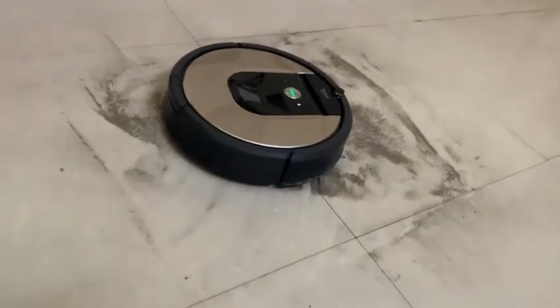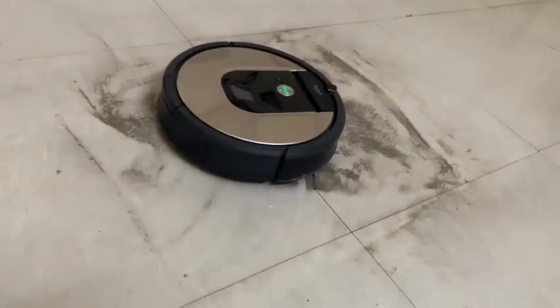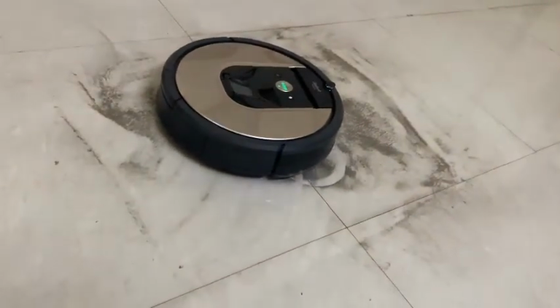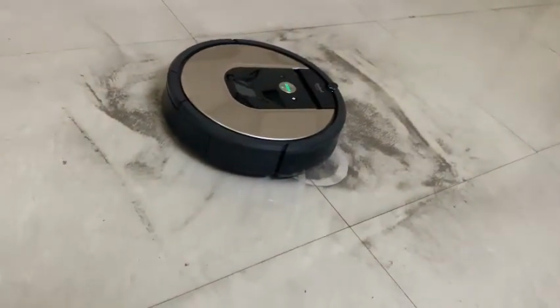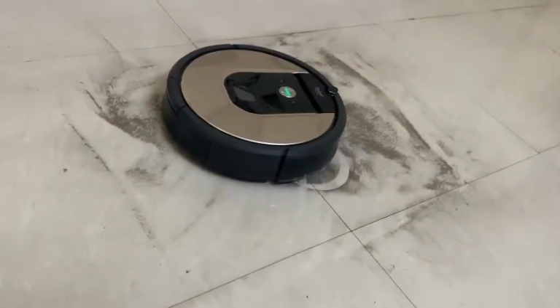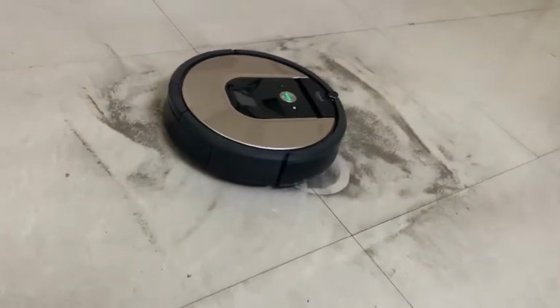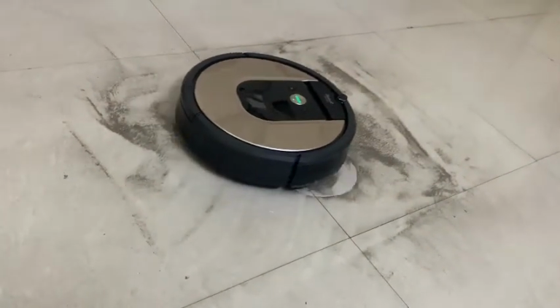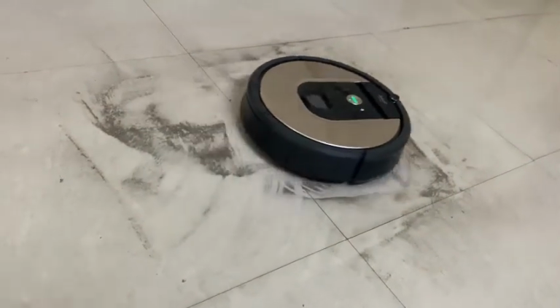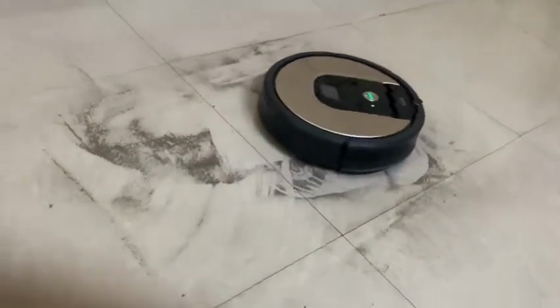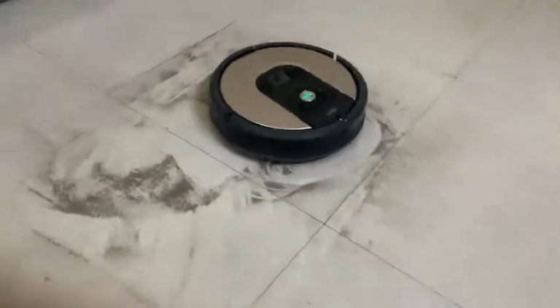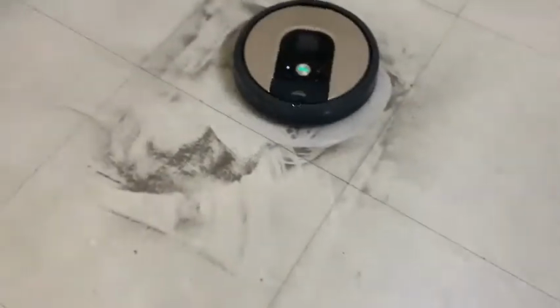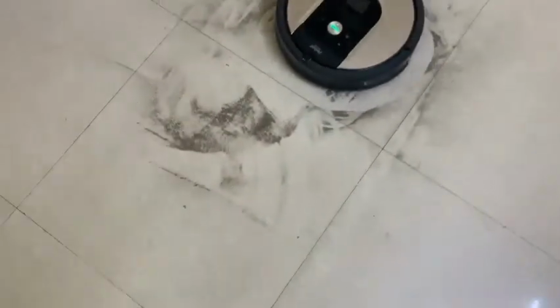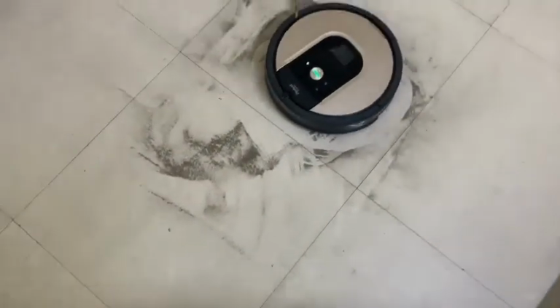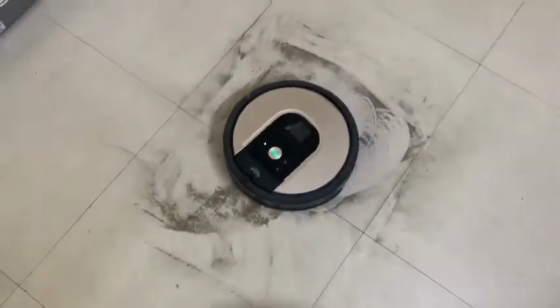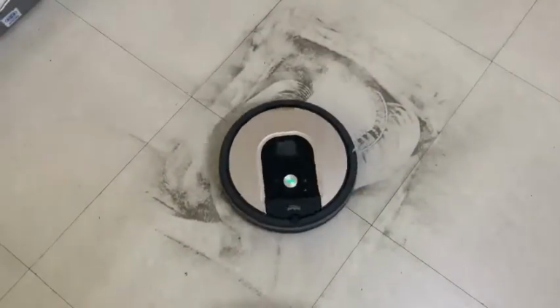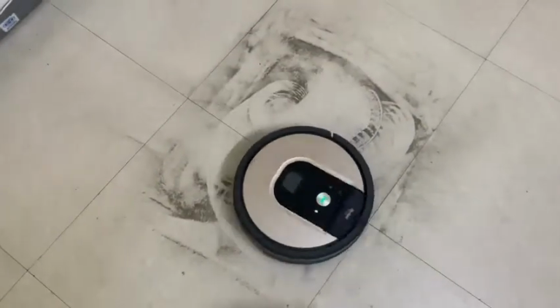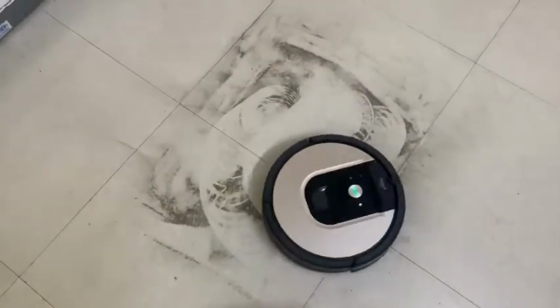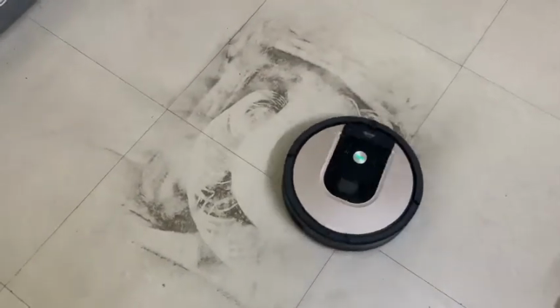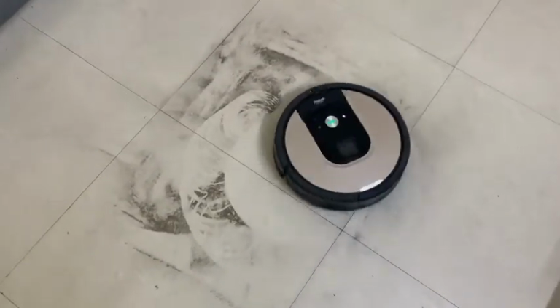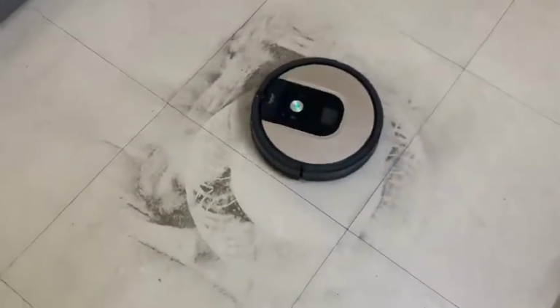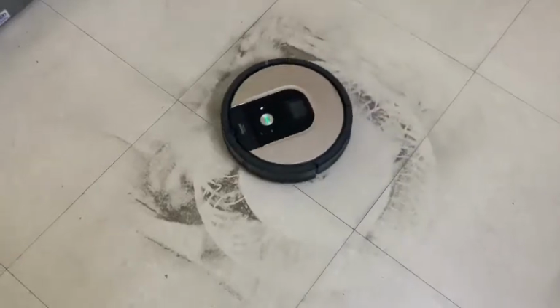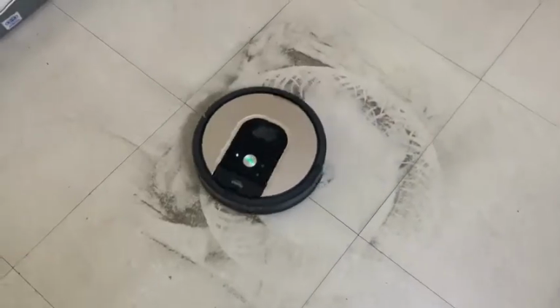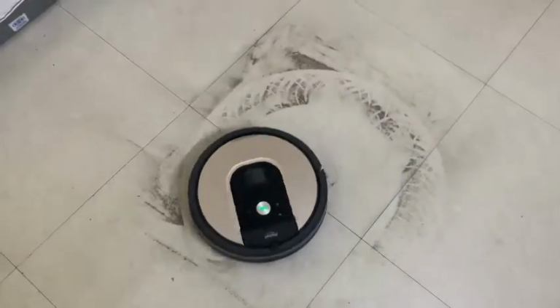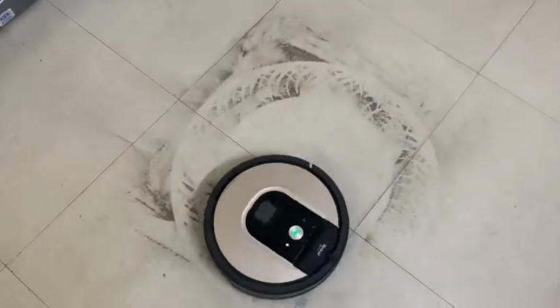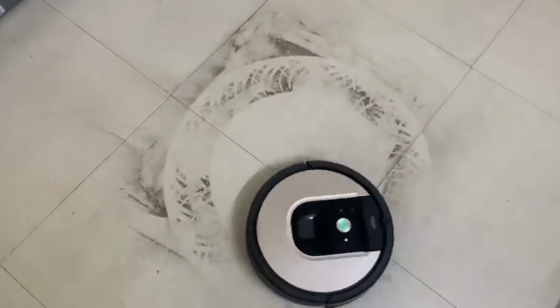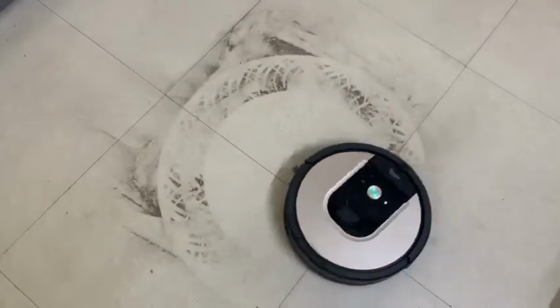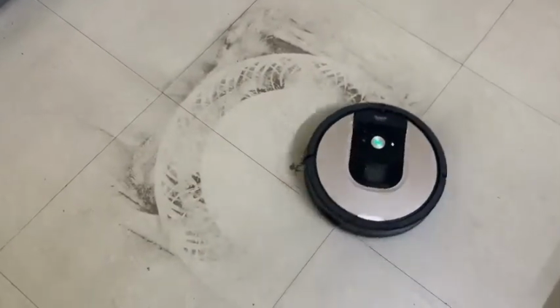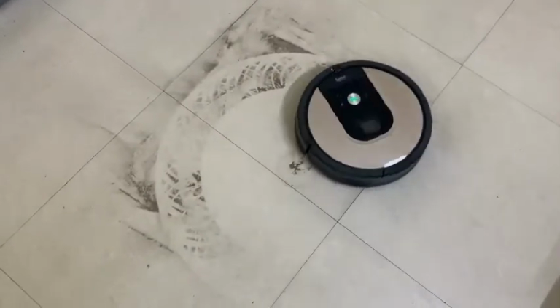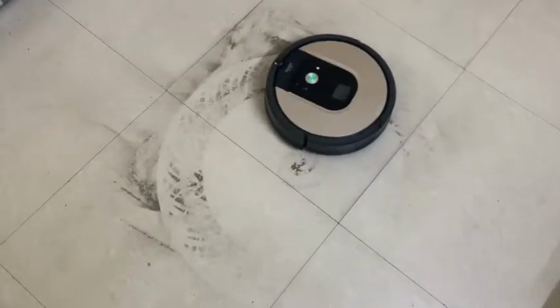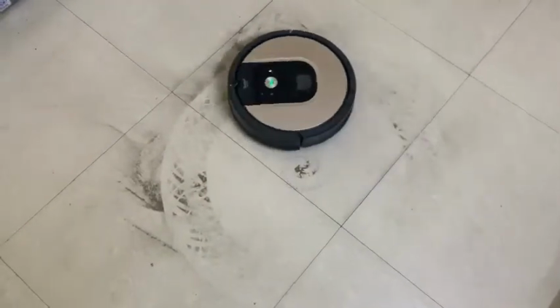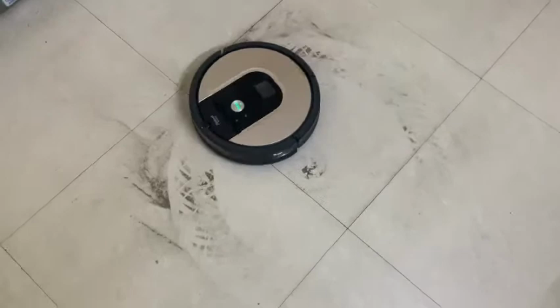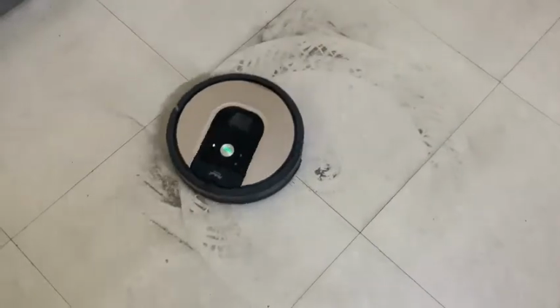Now let's see how it is. I am showing you the top view. As you can see it has a really good suction, so it picks up all of the dust wherever it goes.